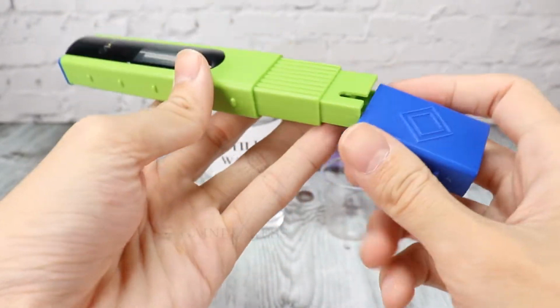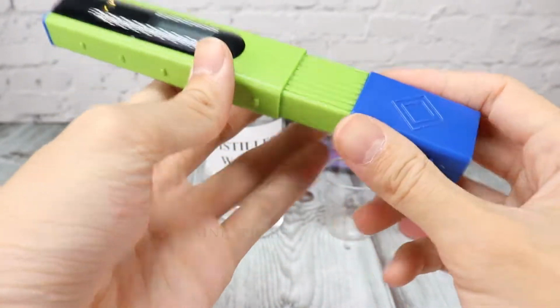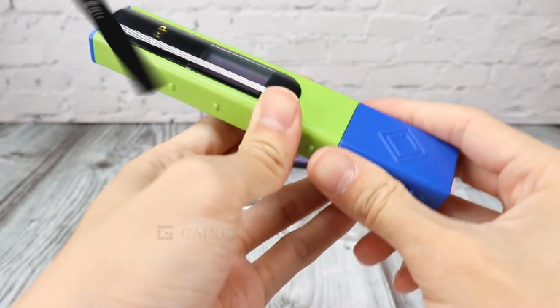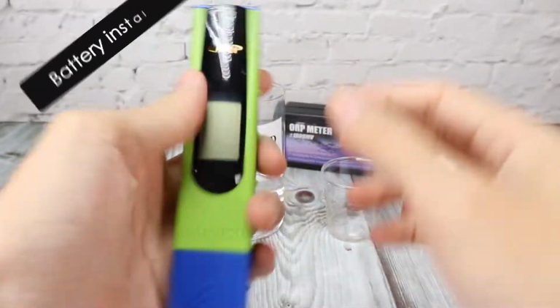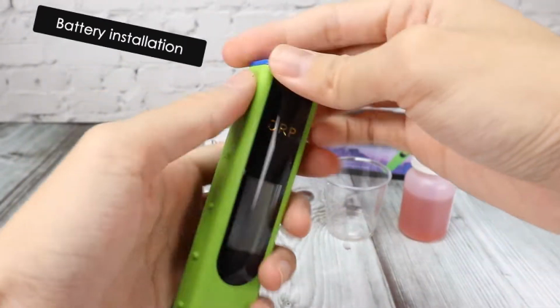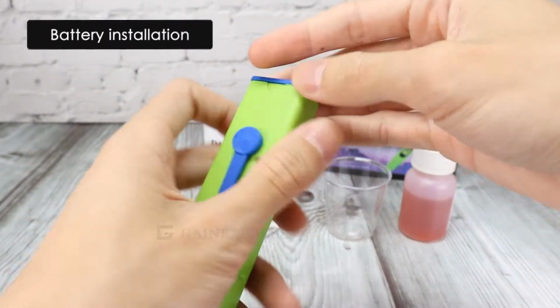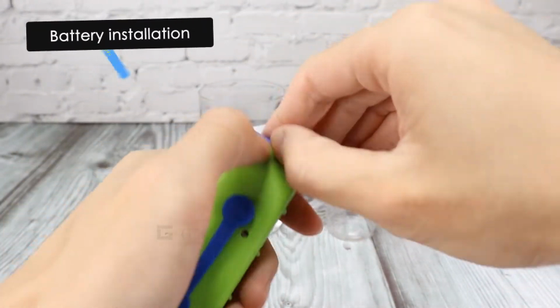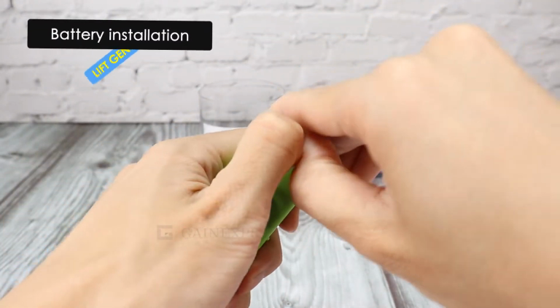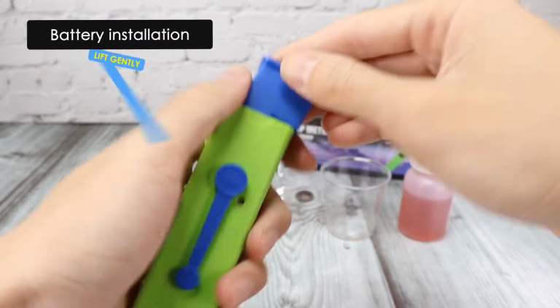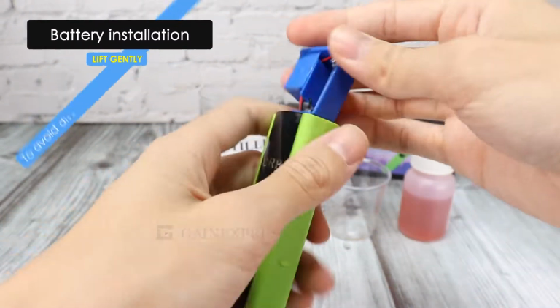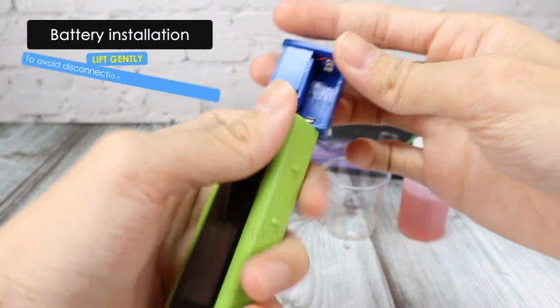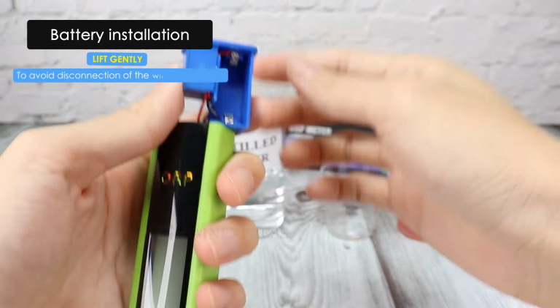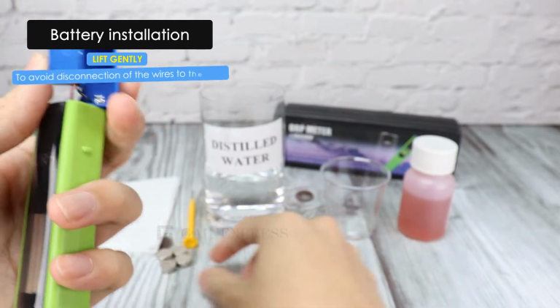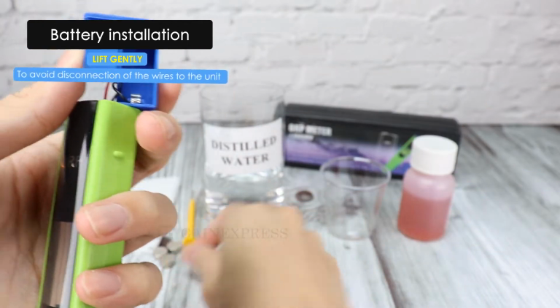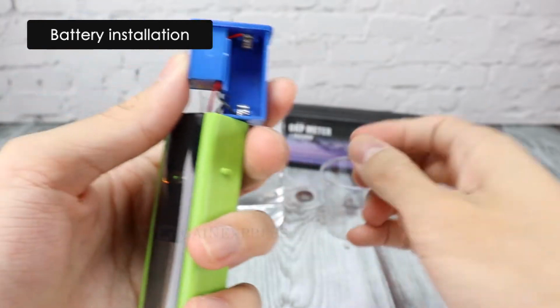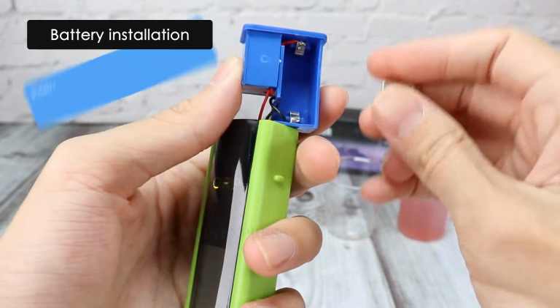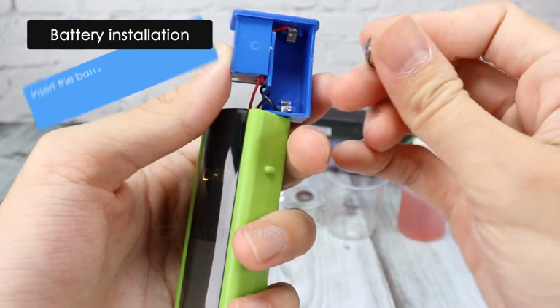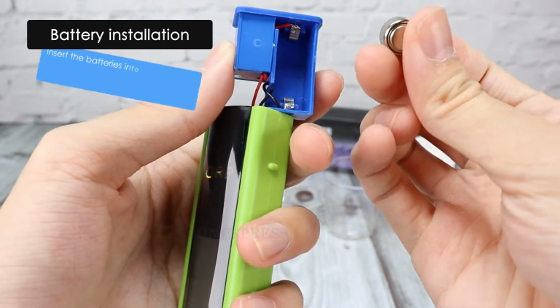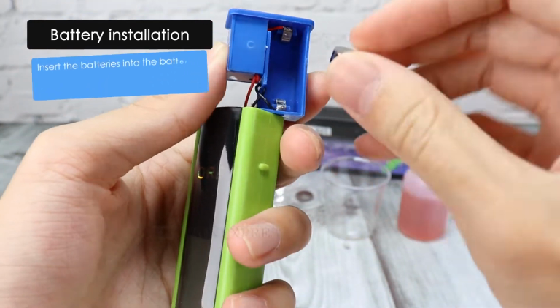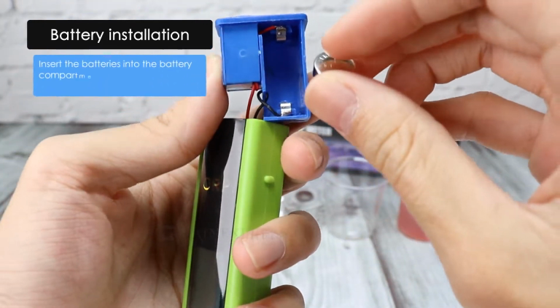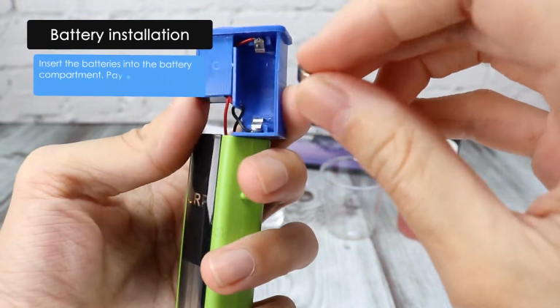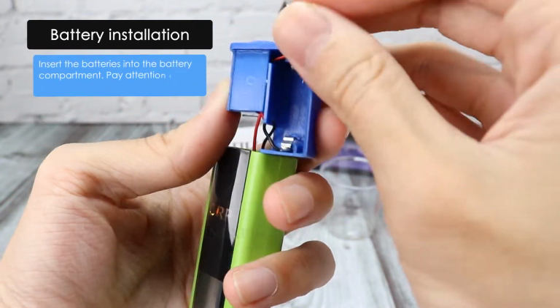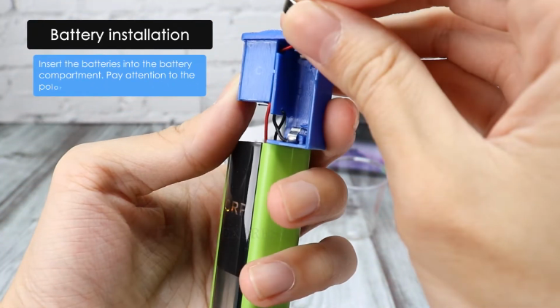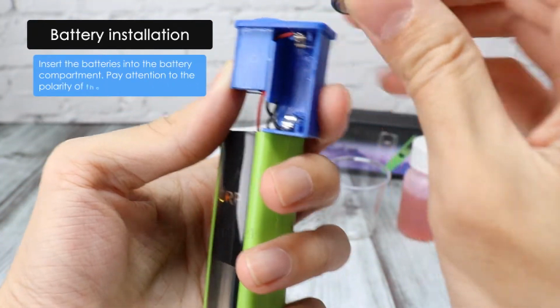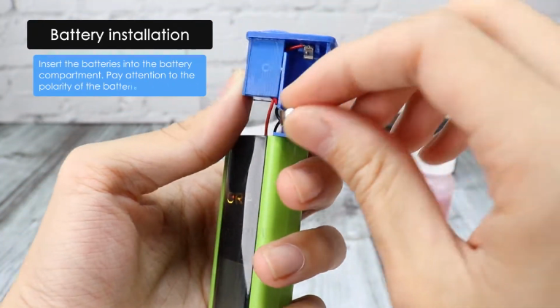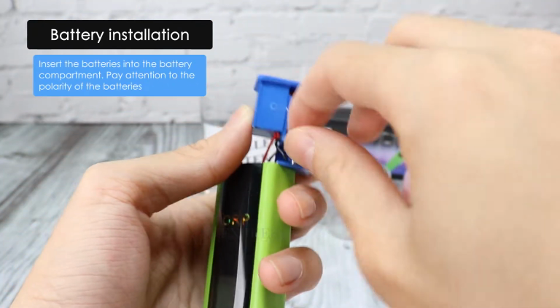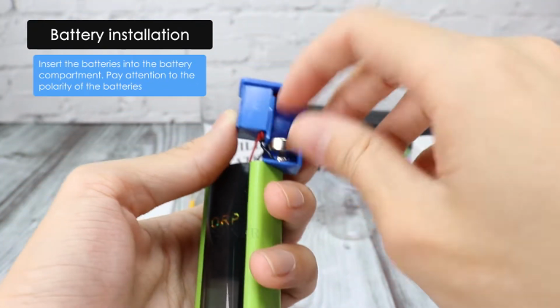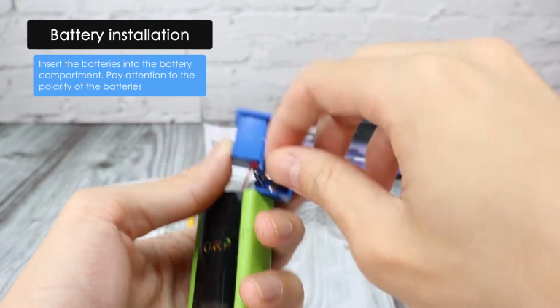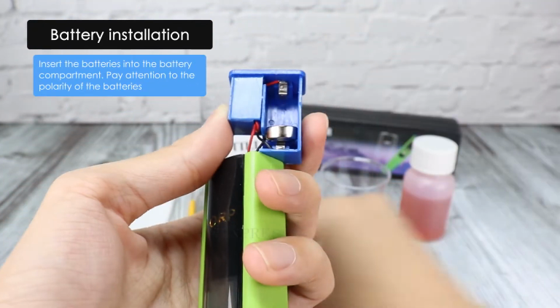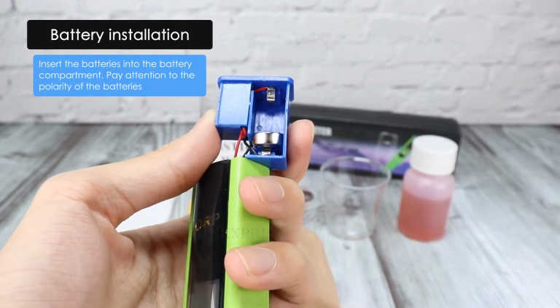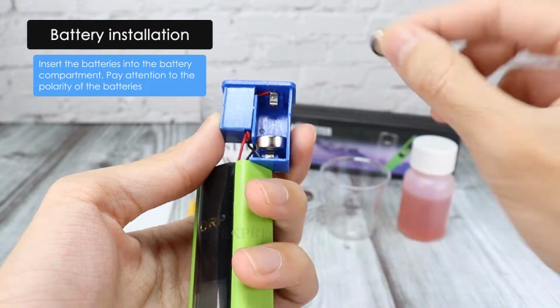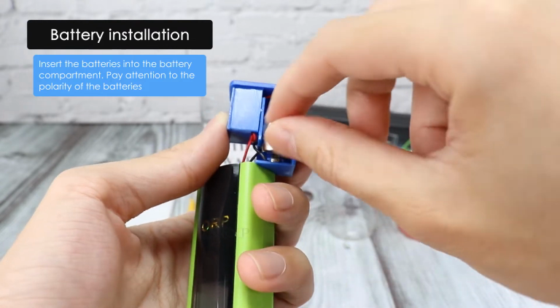To install the batteries, lift gently to avoid disconnection of the wires to the unit. Insert the batteries into the battery compartment and pay attention to the polarities.